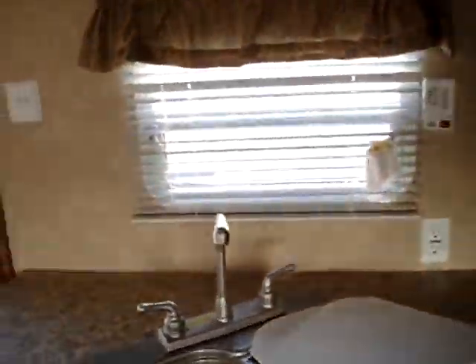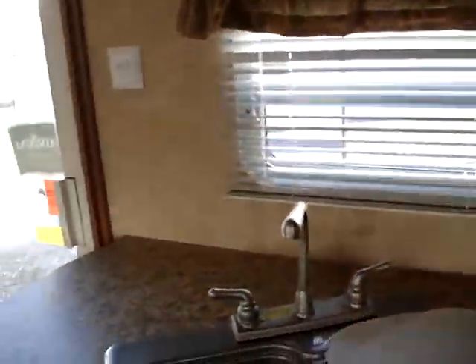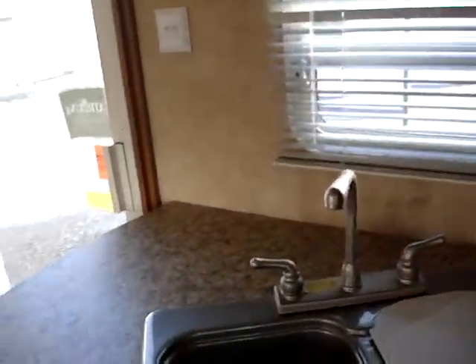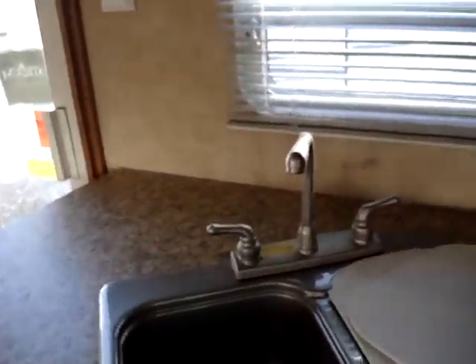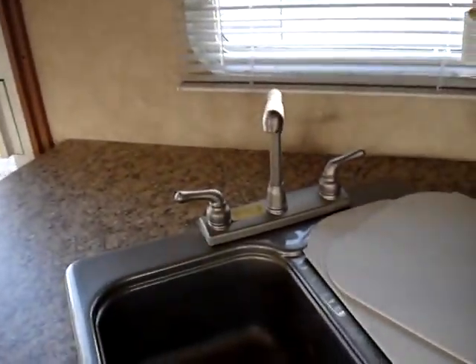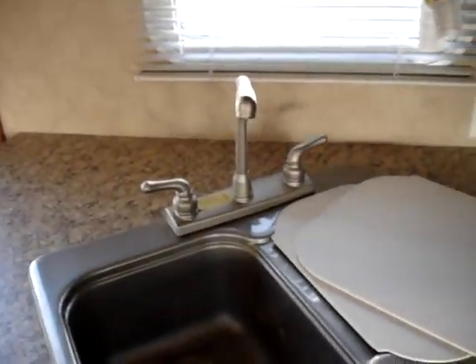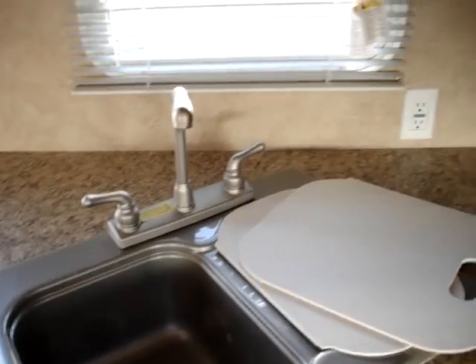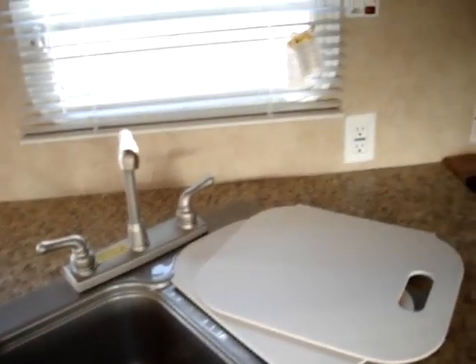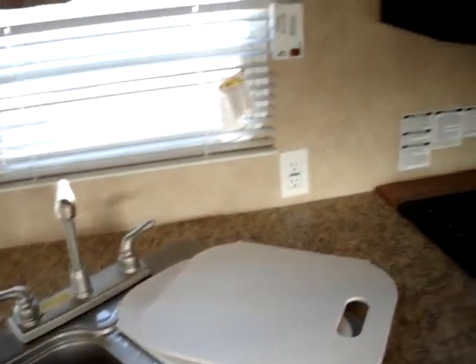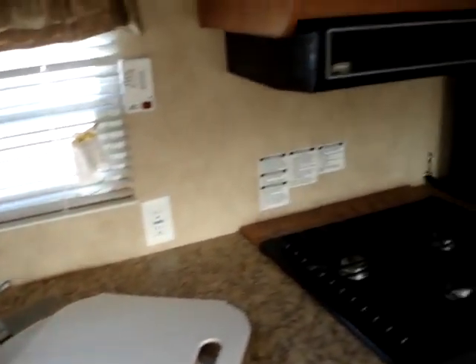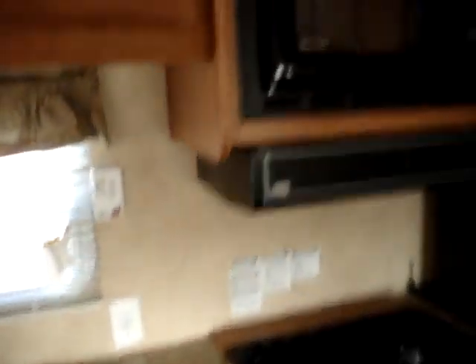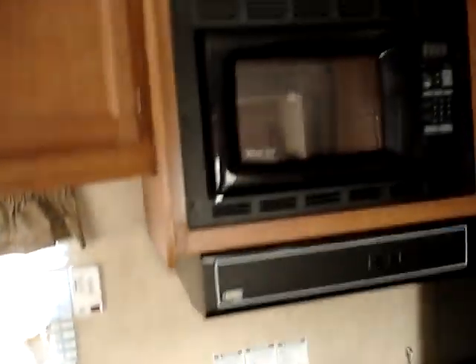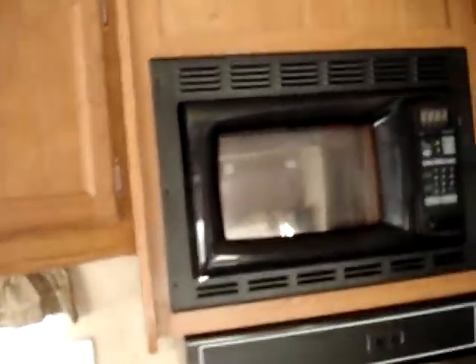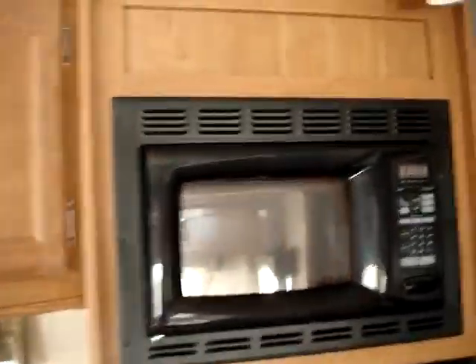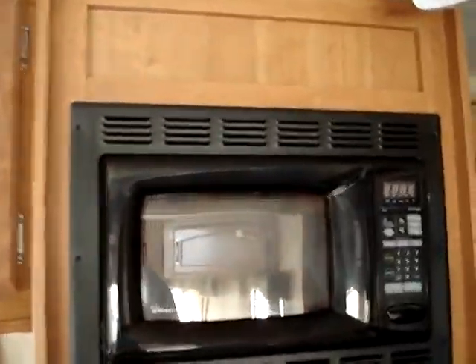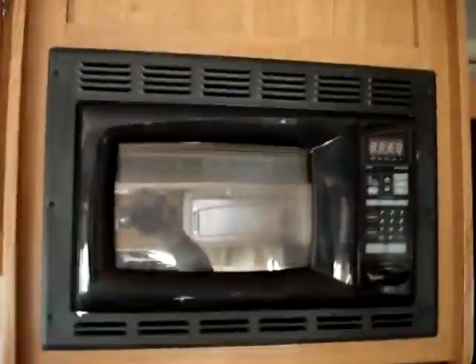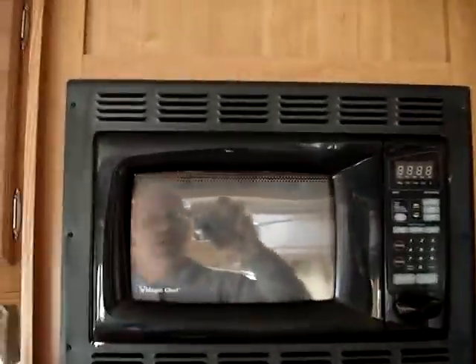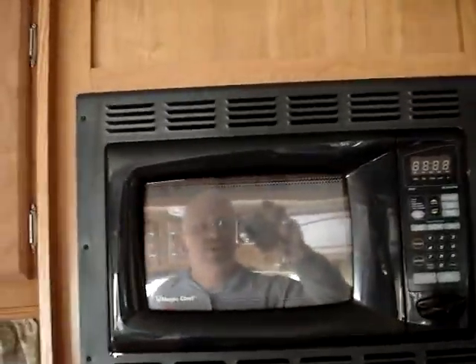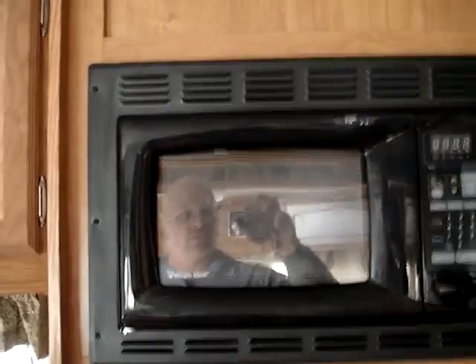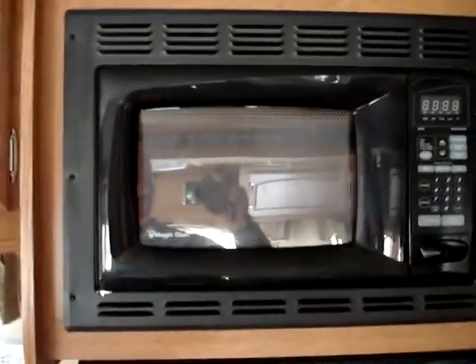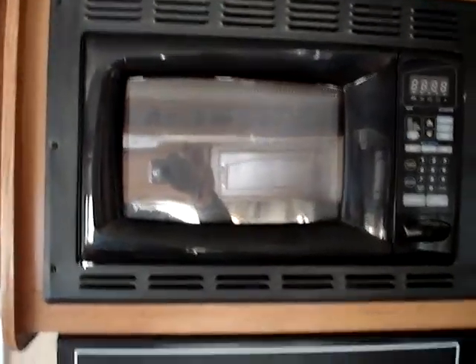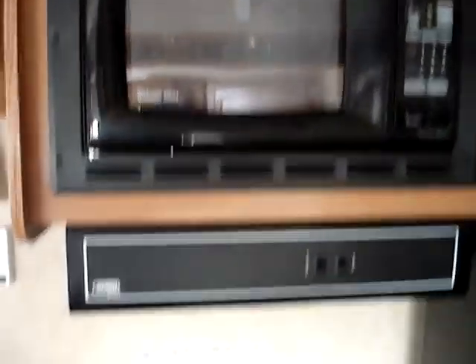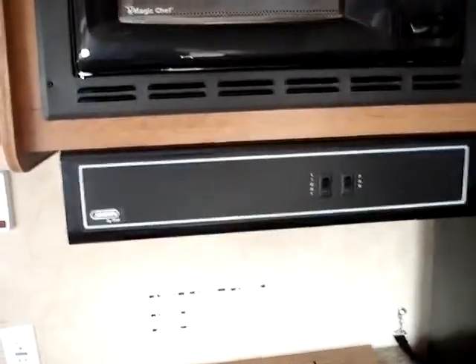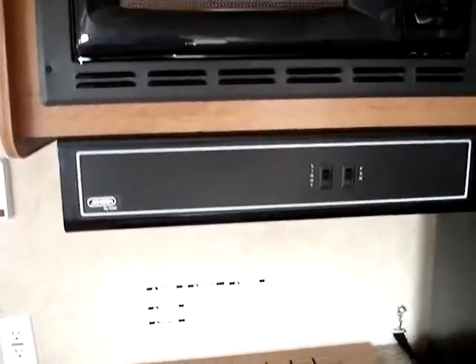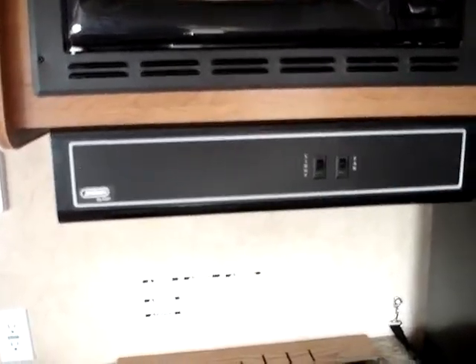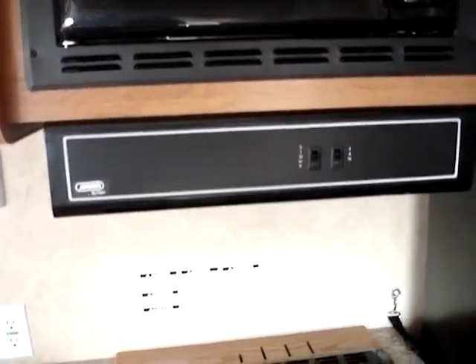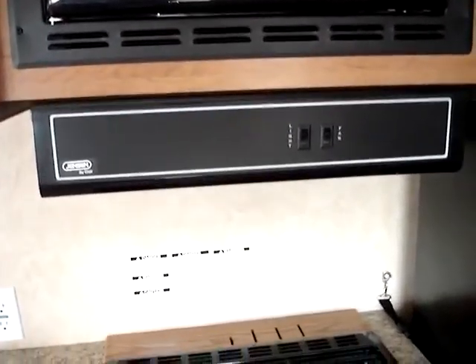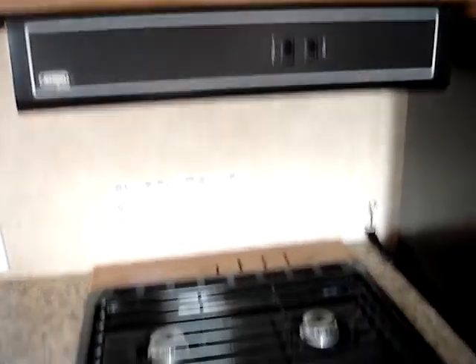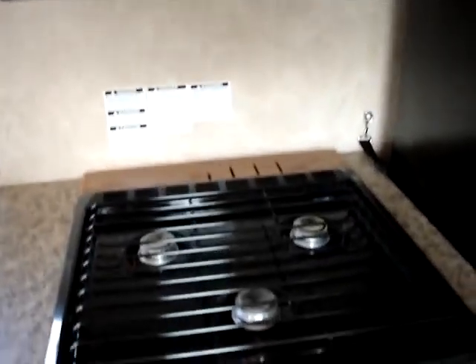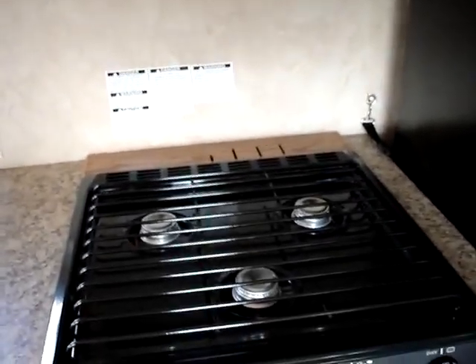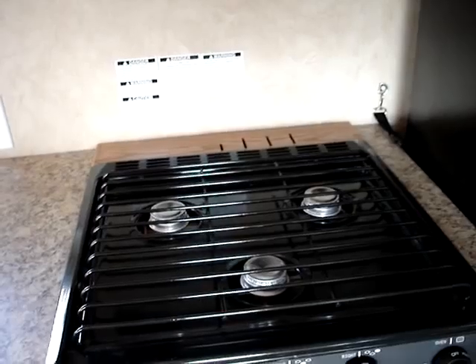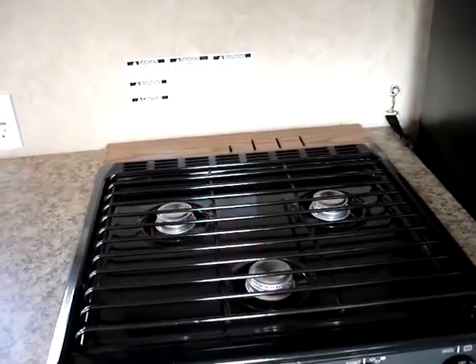We'll start with the deep well sink with the high rise faucet — sink covers included. We also have the one cubic foot Magic Chef microwave with the vented range hood with exterior vent. Three-burner LP range also included.